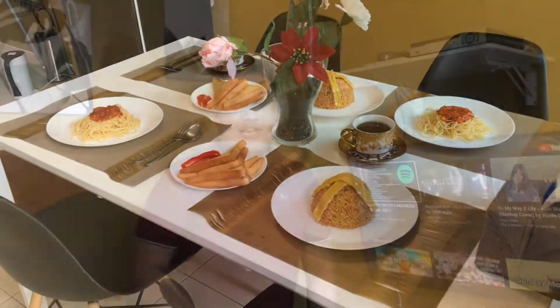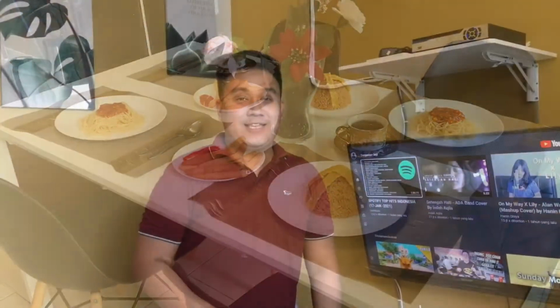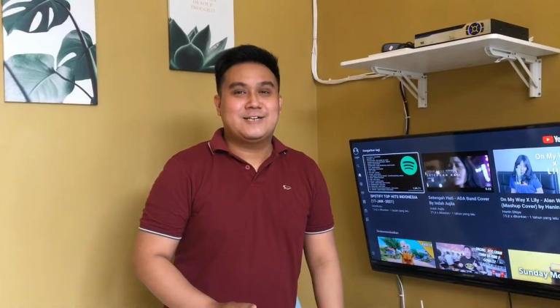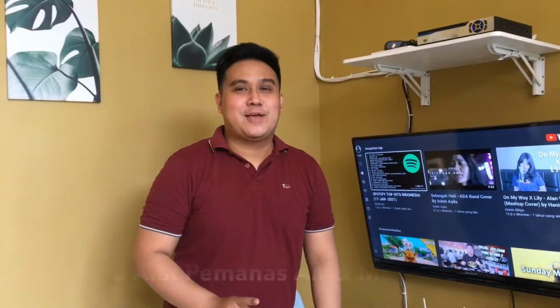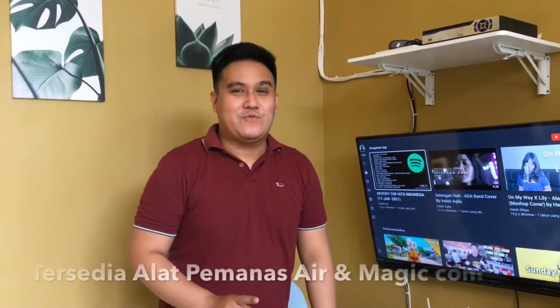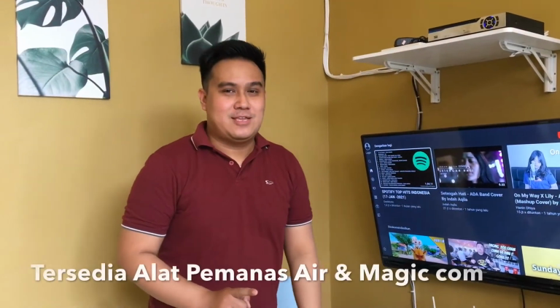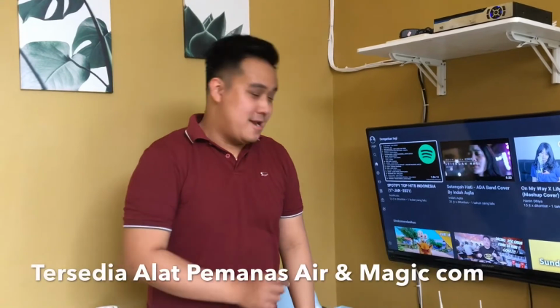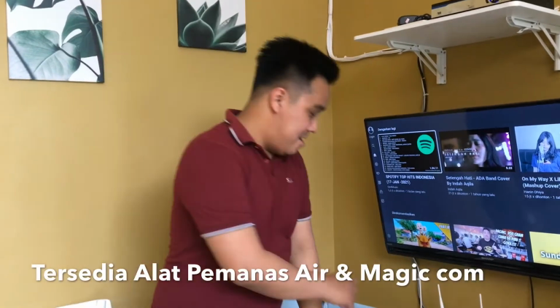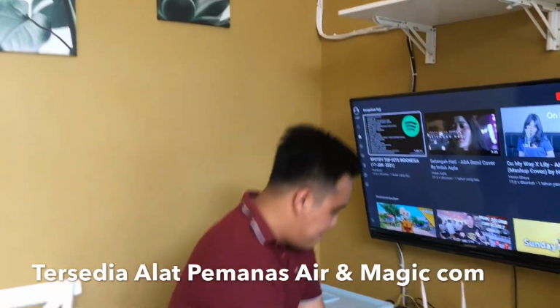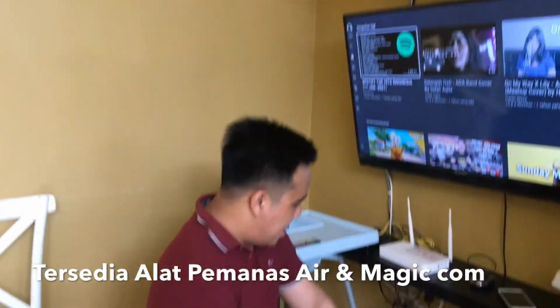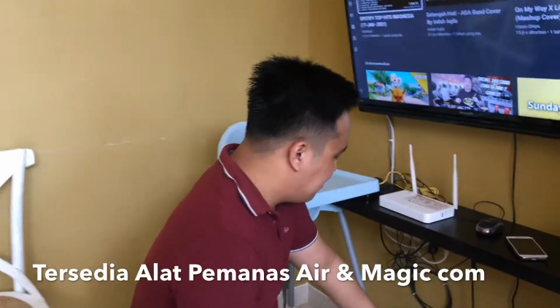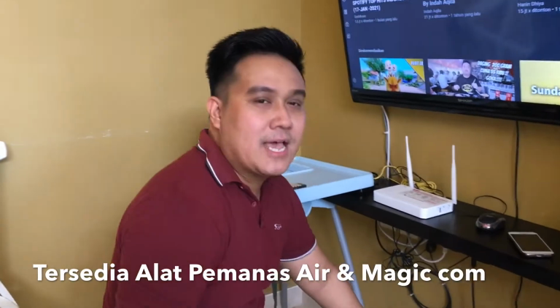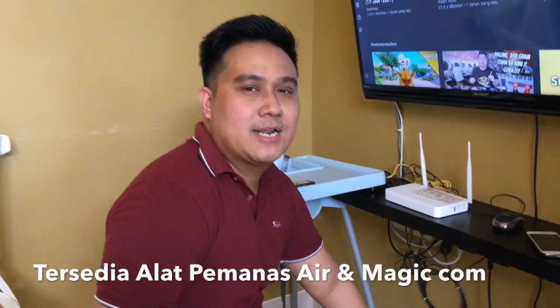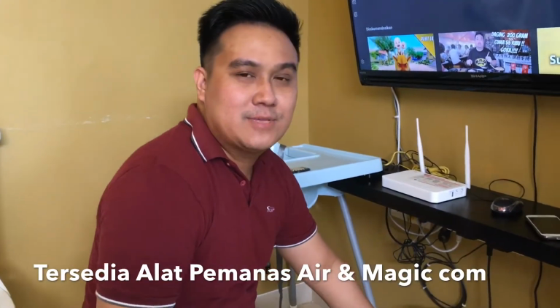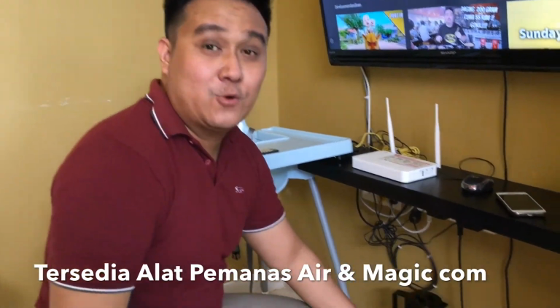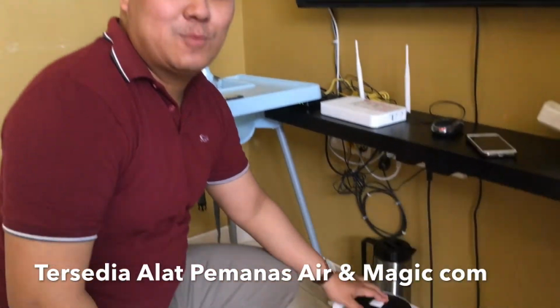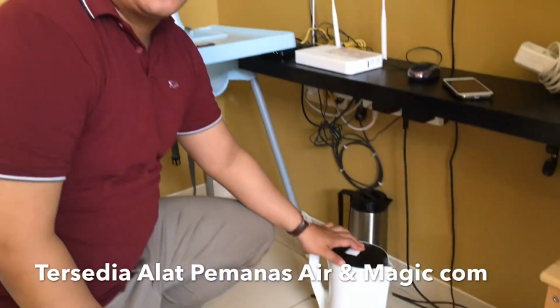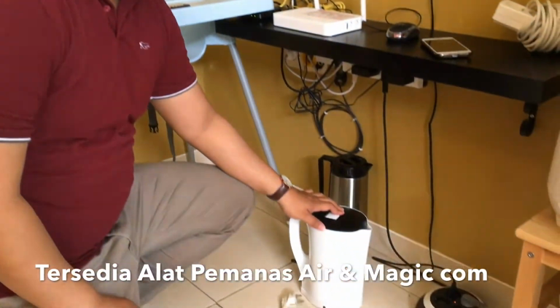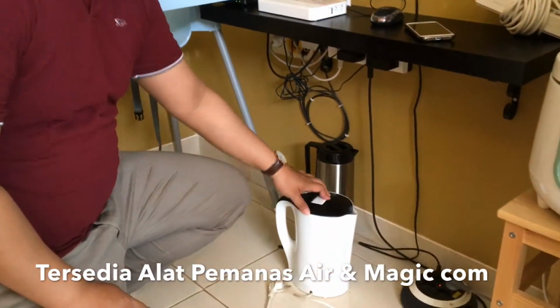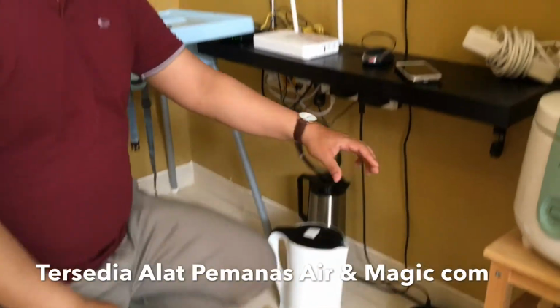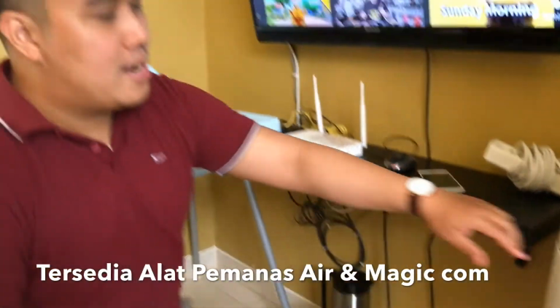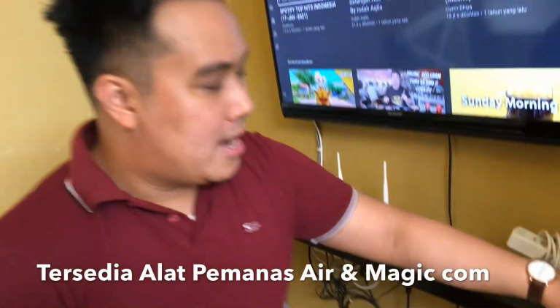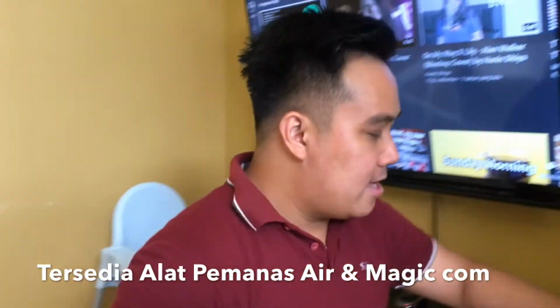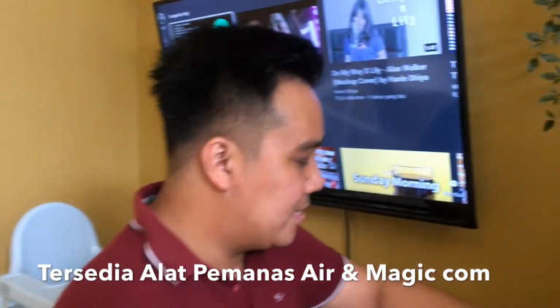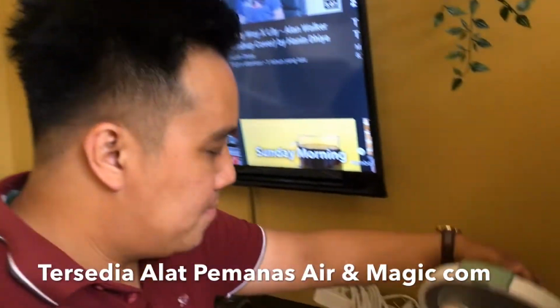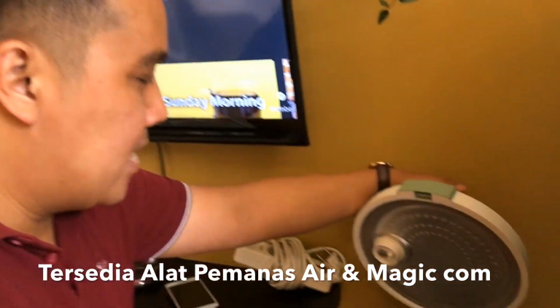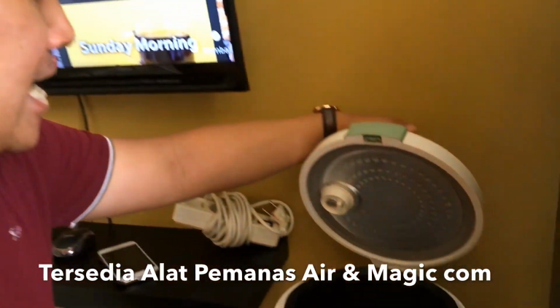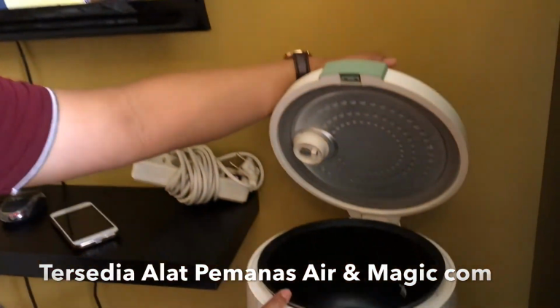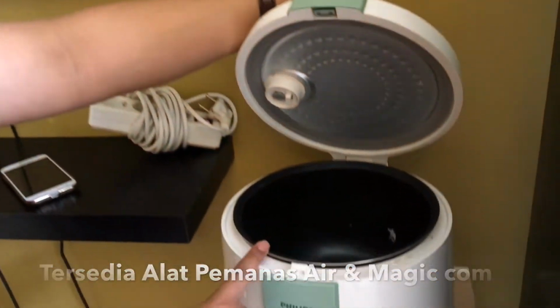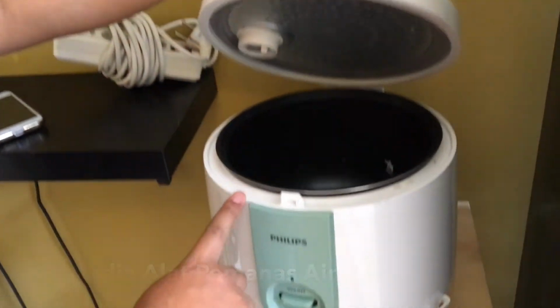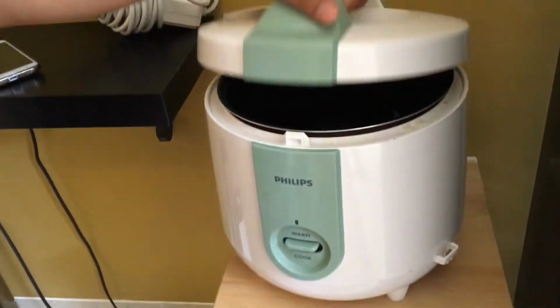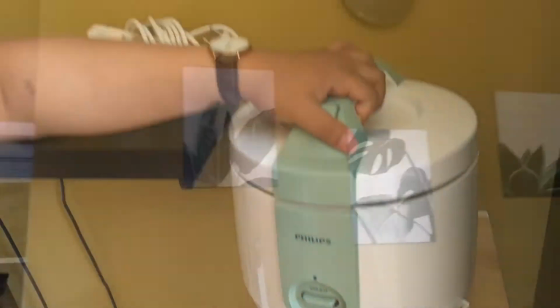Fasilitas lainnya yang ada di Tropical Batu Villa: ada alat pemanas air yang bisa kalian gunakan untuk membuat teh atau kopi. Kemudian ada magic com yang bisa kalian gunakan untuk memasak nasi.